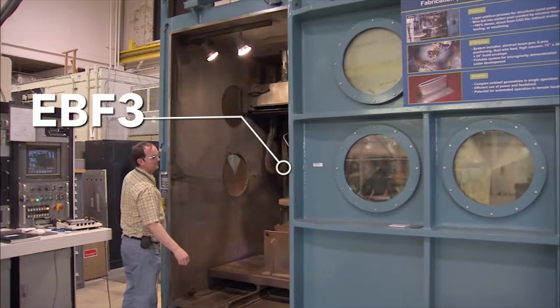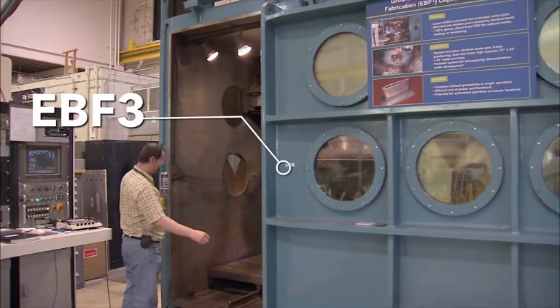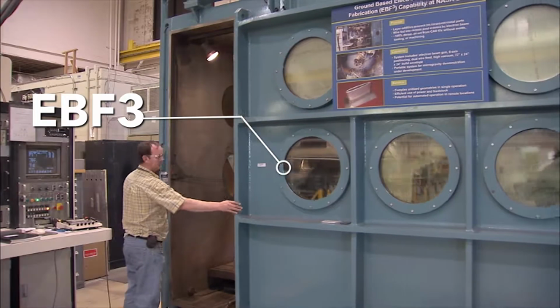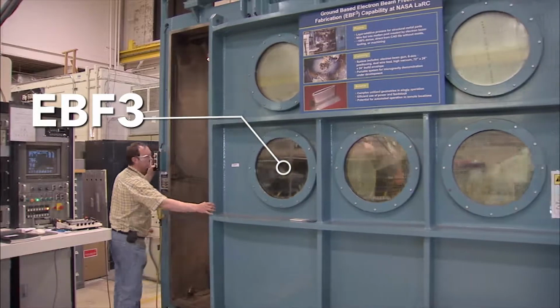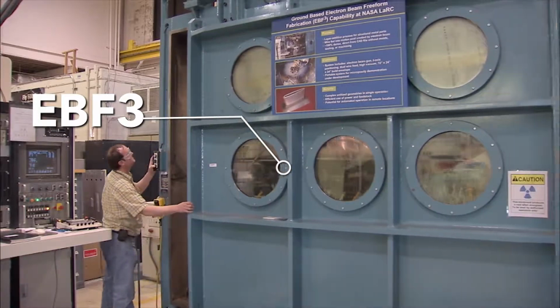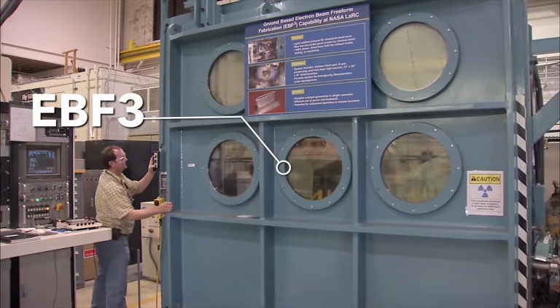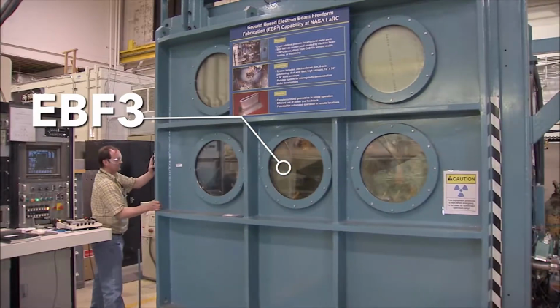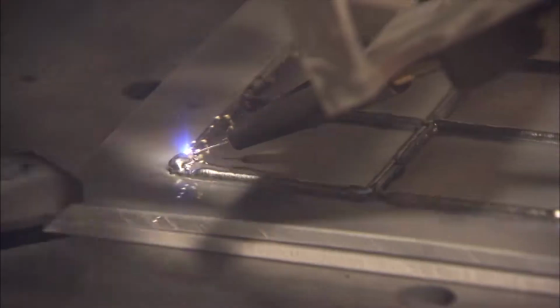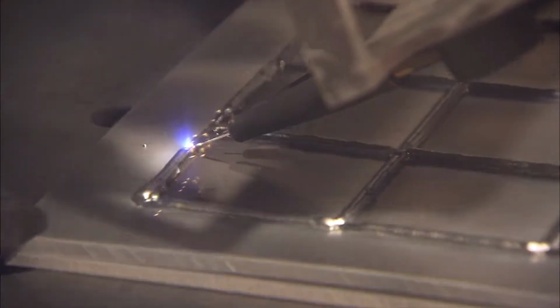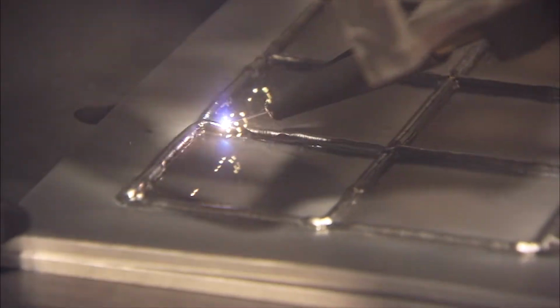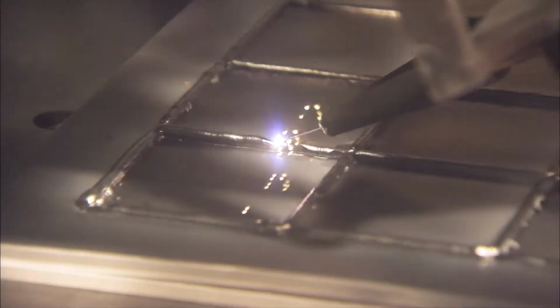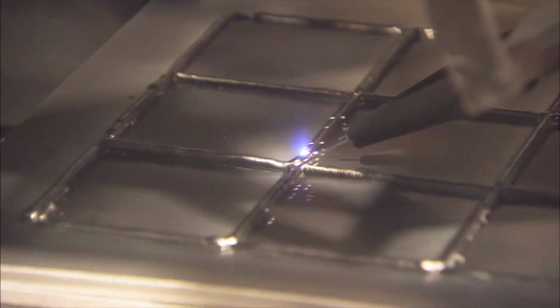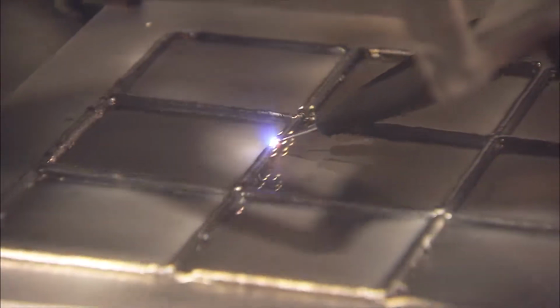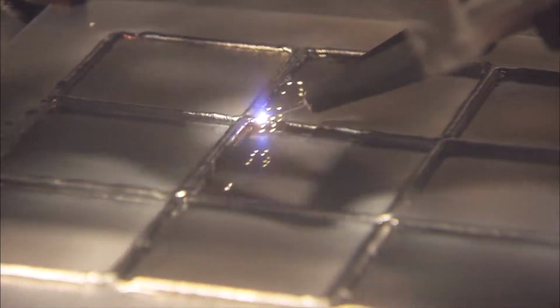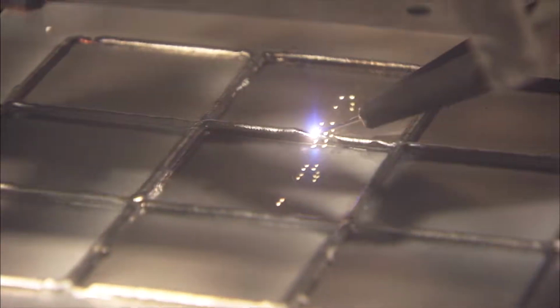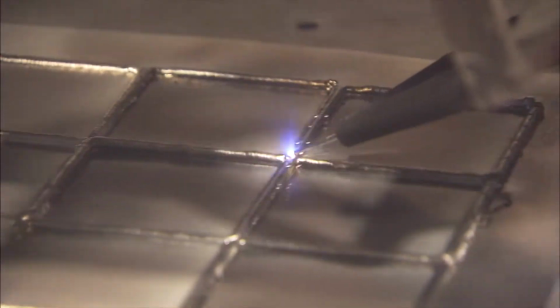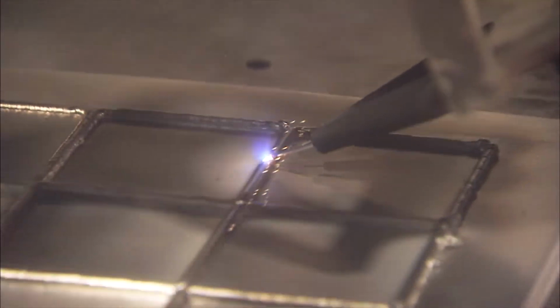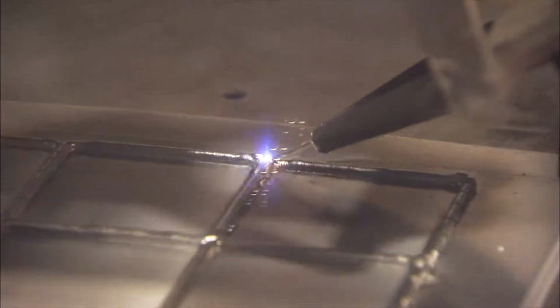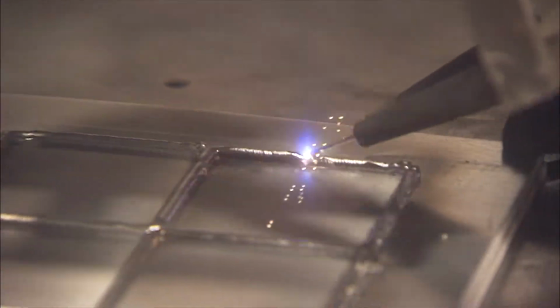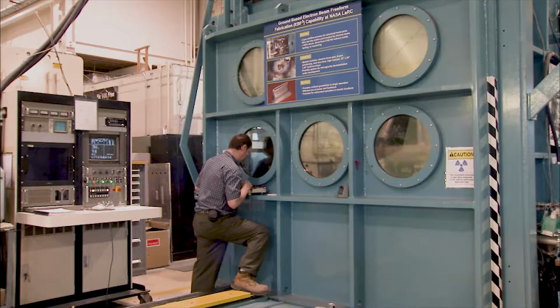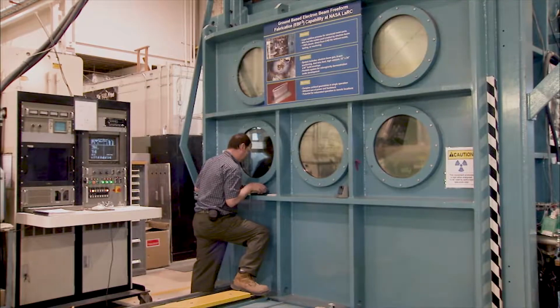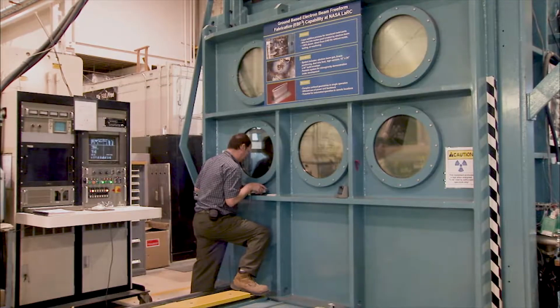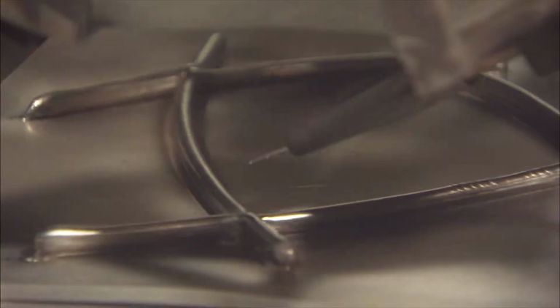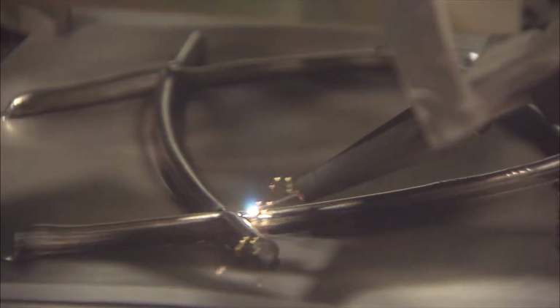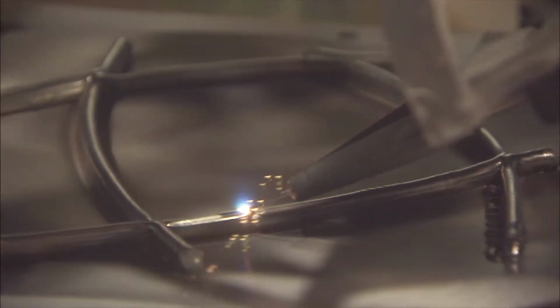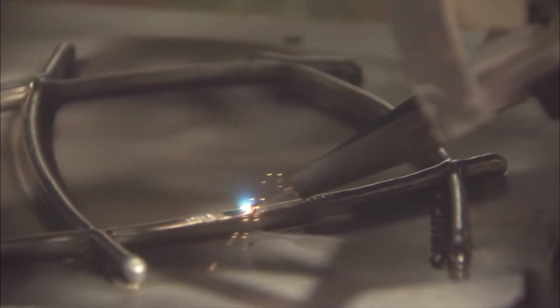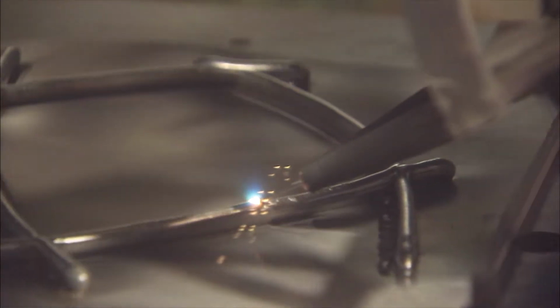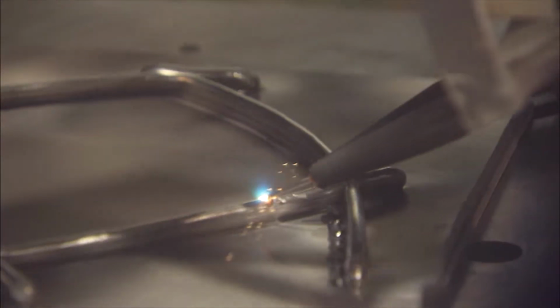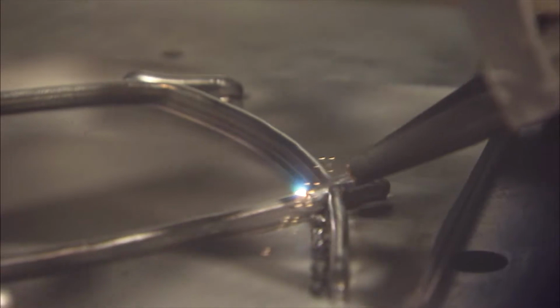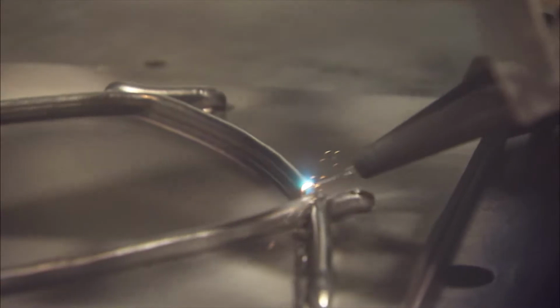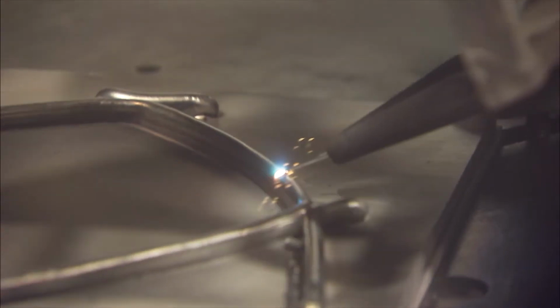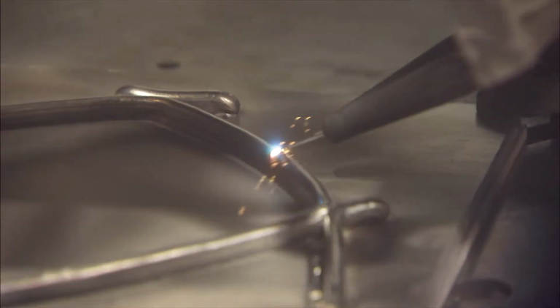This facility also houses EBF-3, which builds metallic parts using an electron beam in a layer-by-layer process. This process saves both time and material by leaving little or no waste.